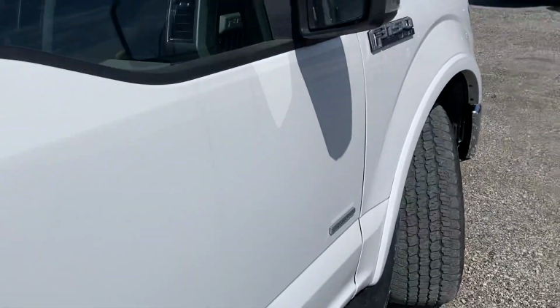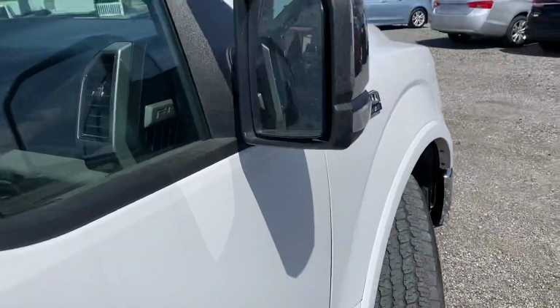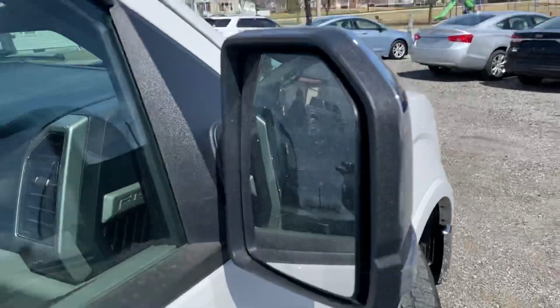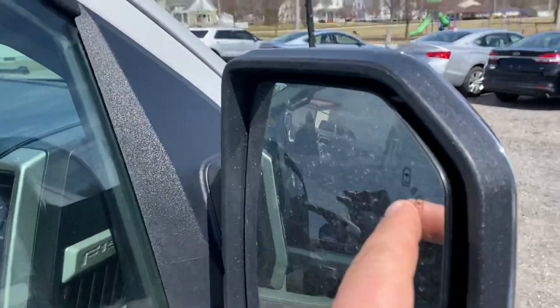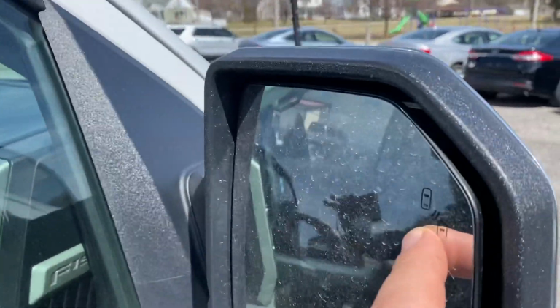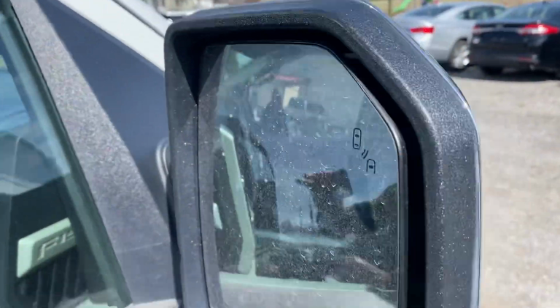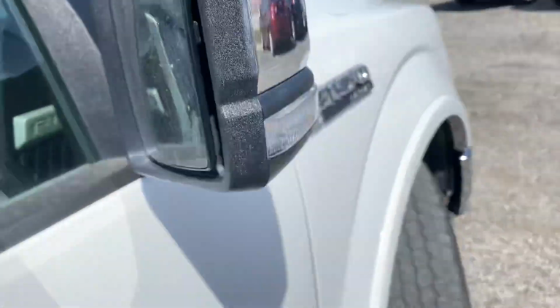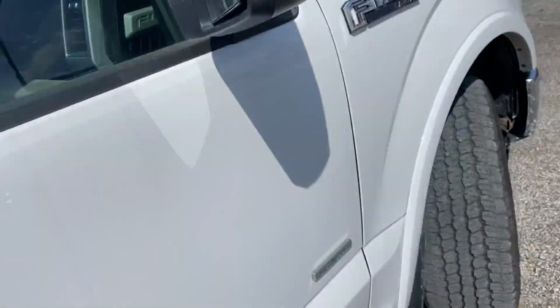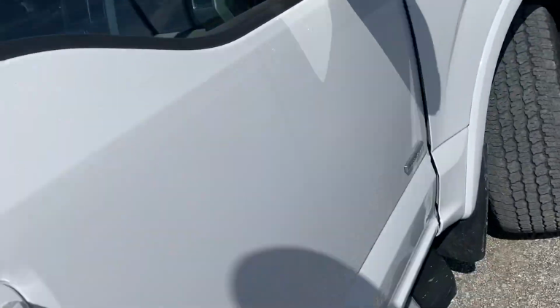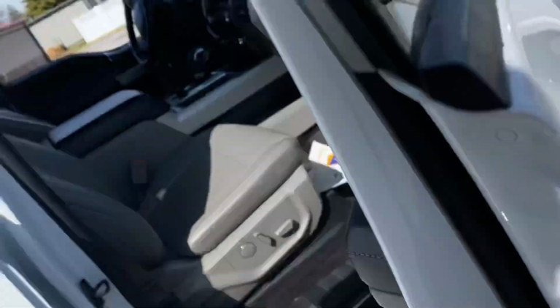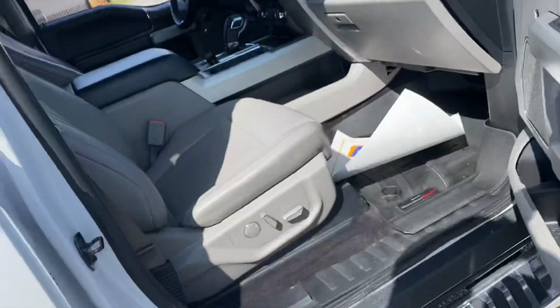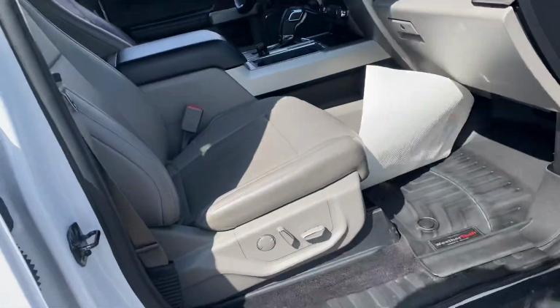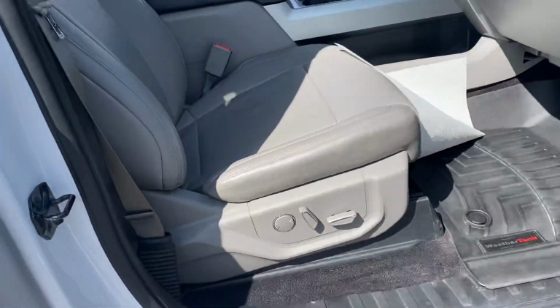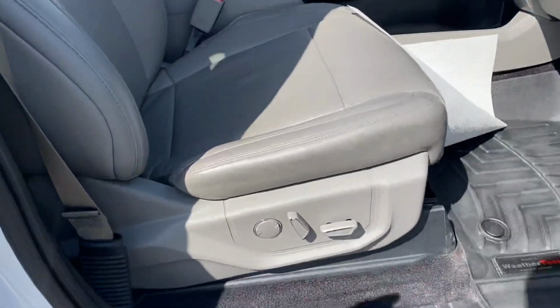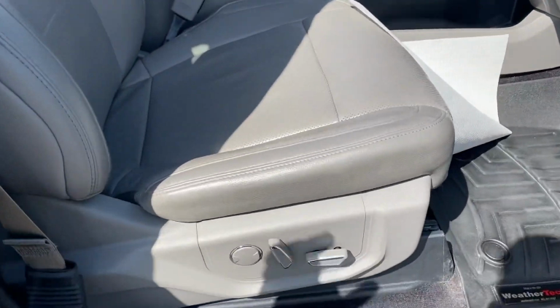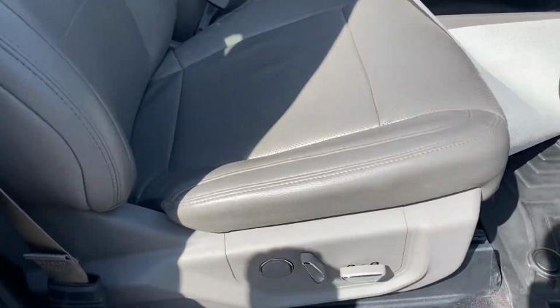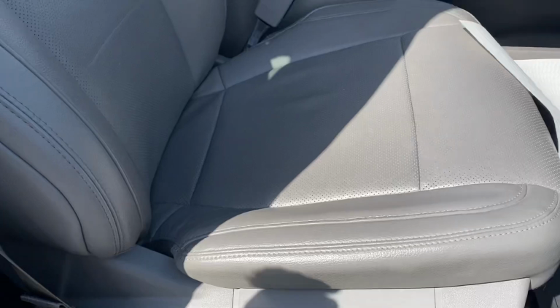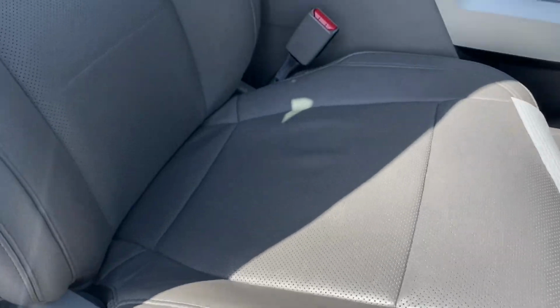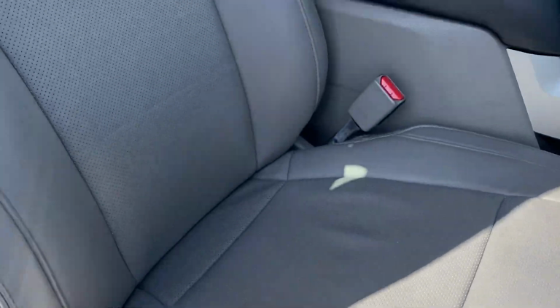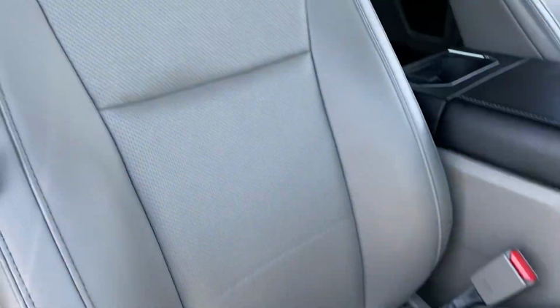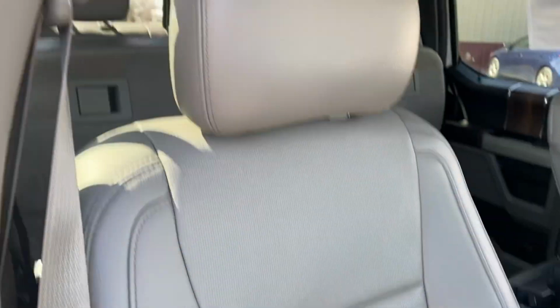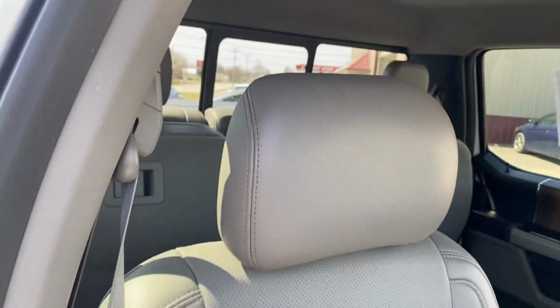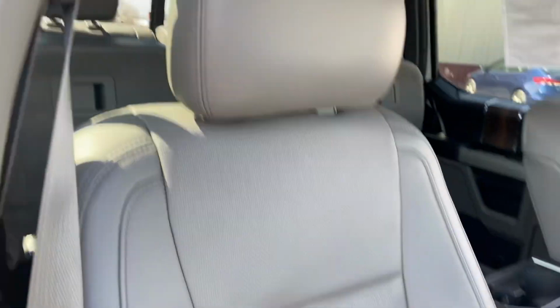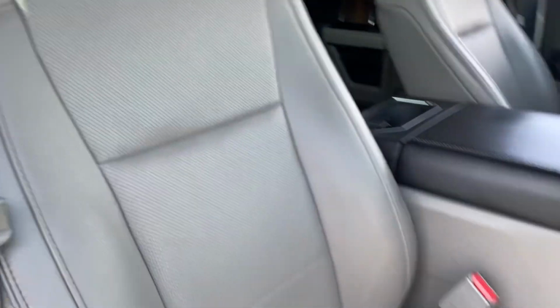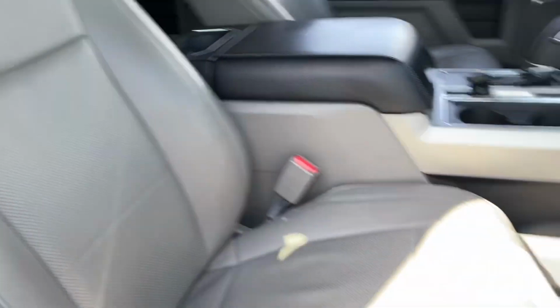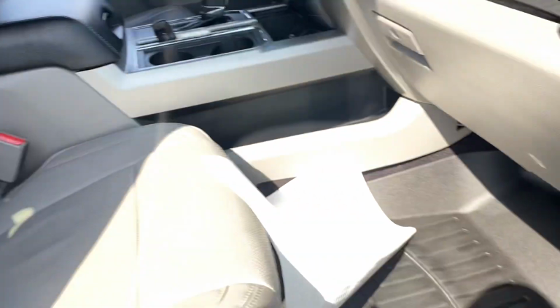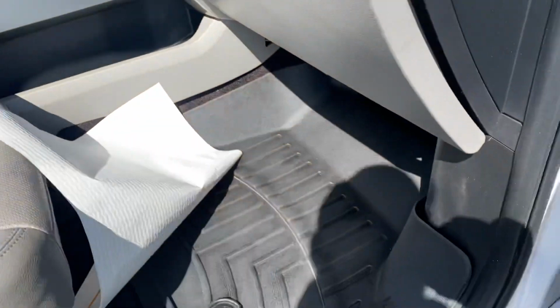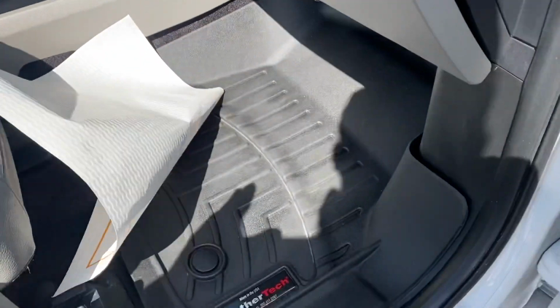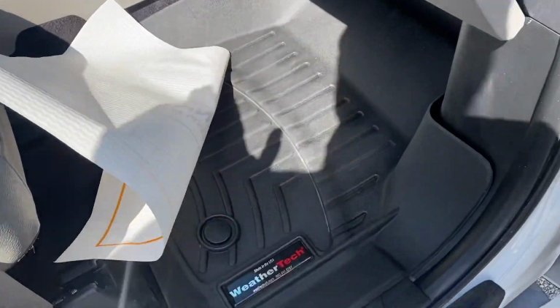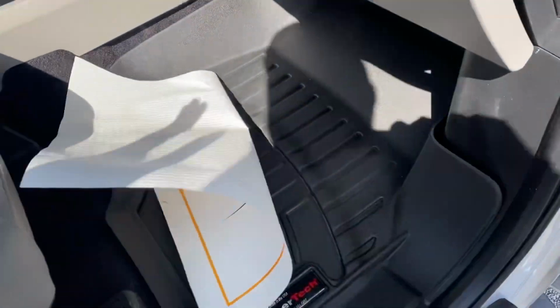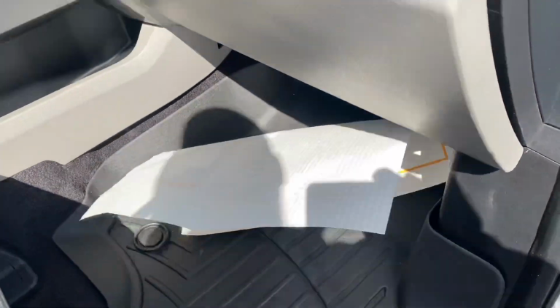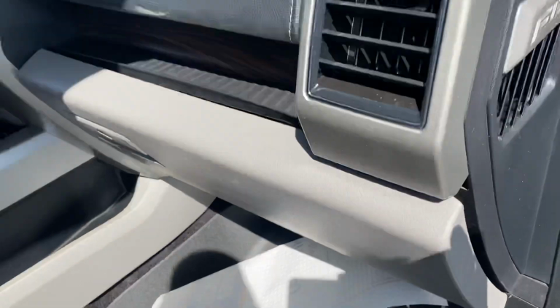You have blind spot indicators built into the mirrors. Power passenger seat, no rips or tears in these leather seats. They also added the all-weather floor mats as well.